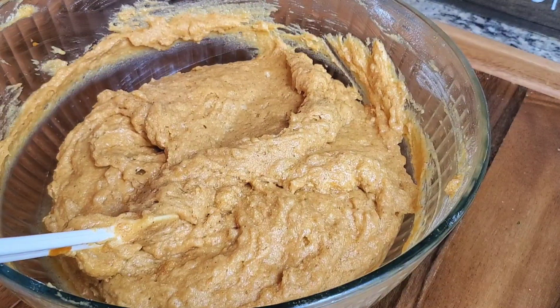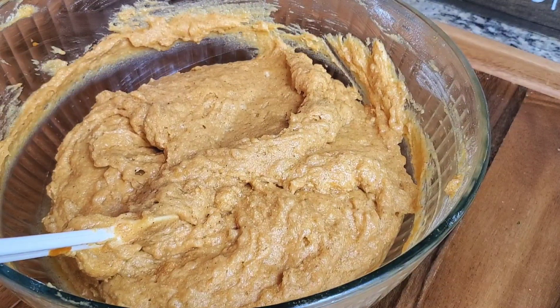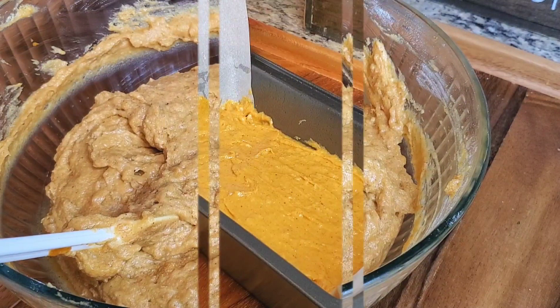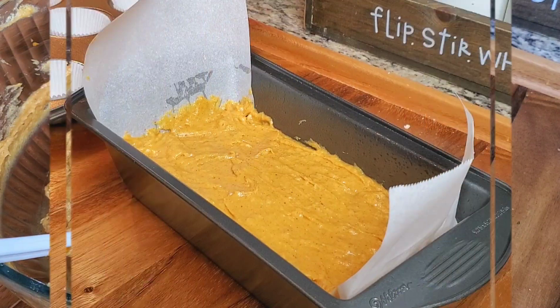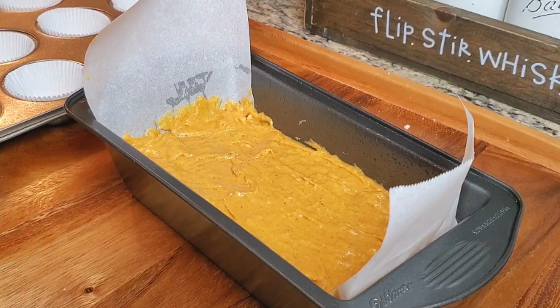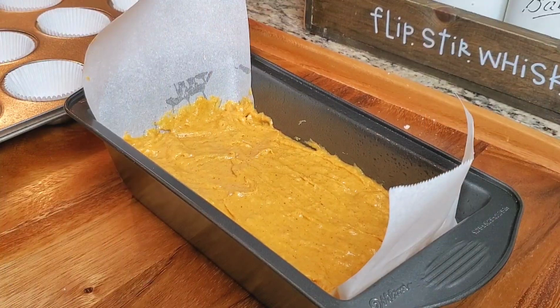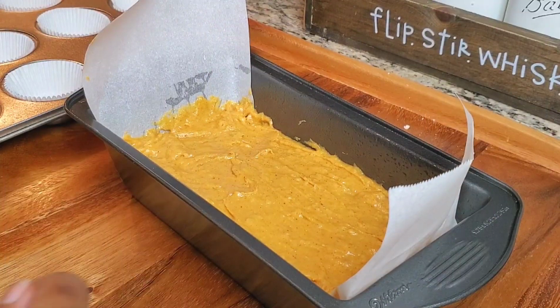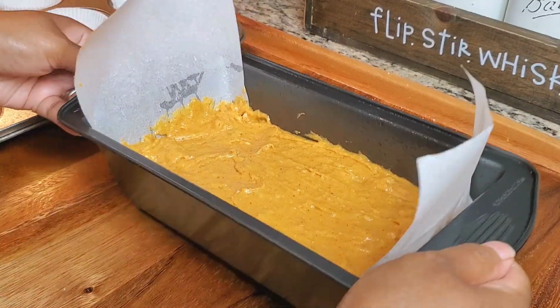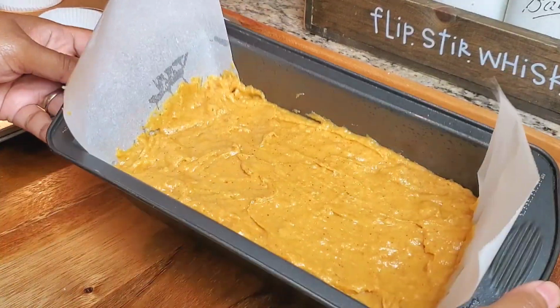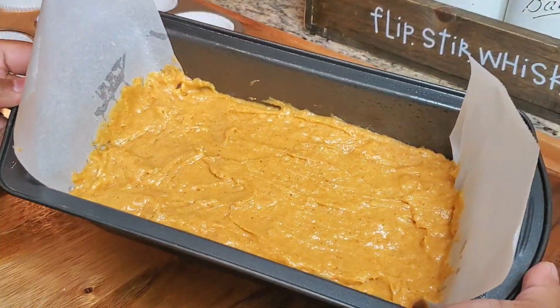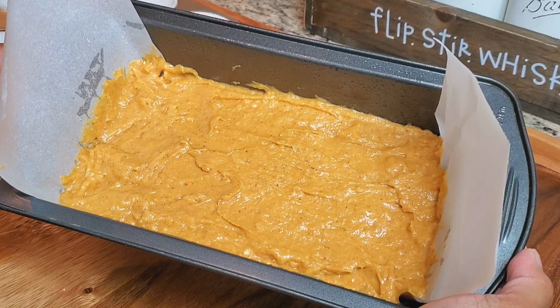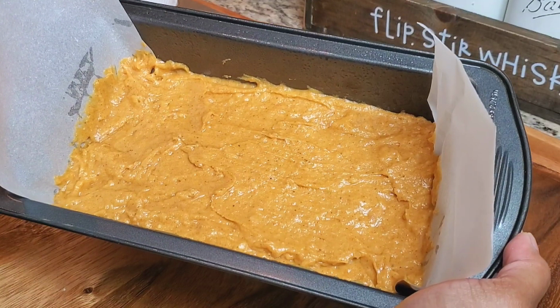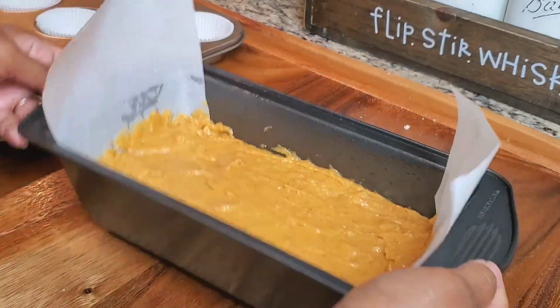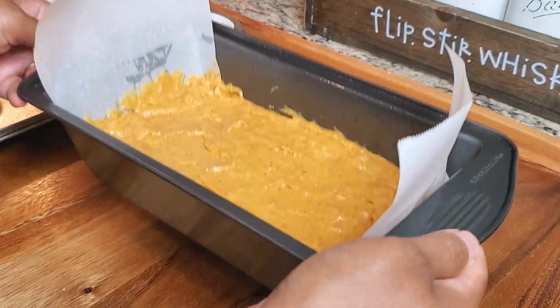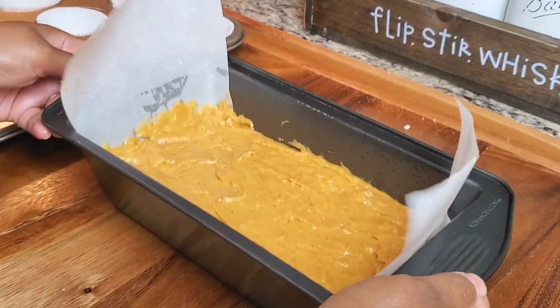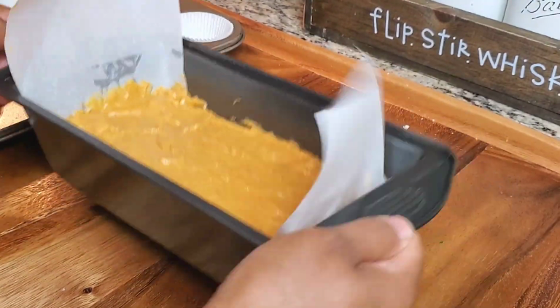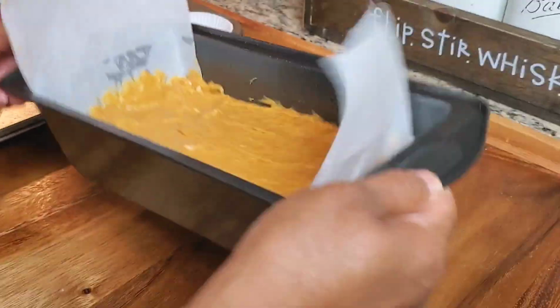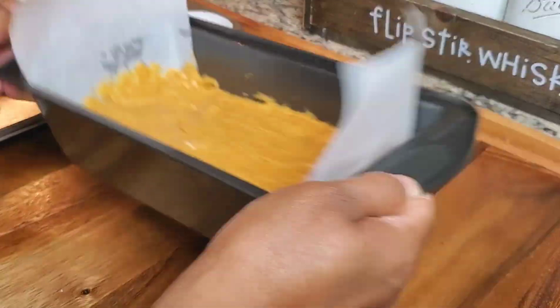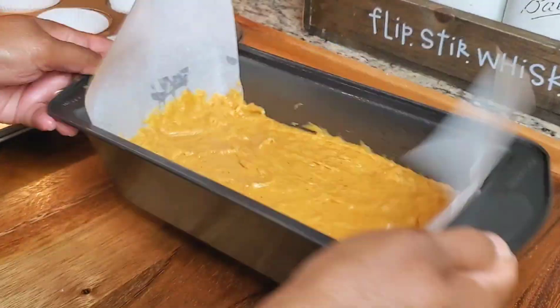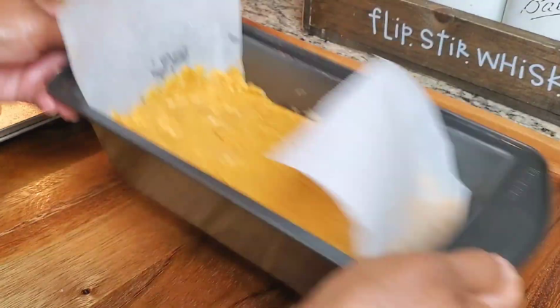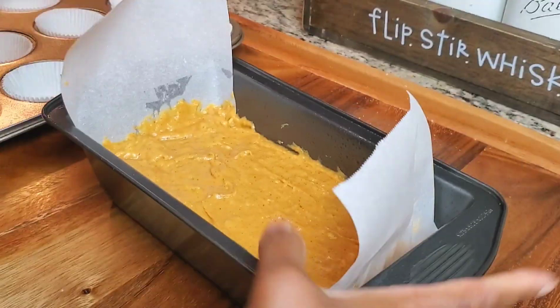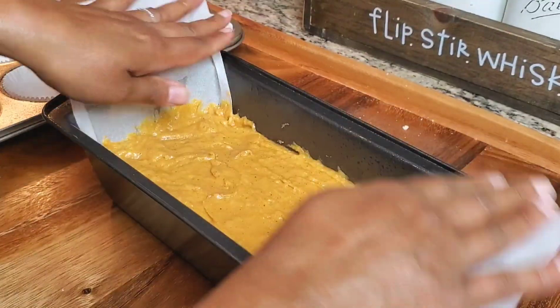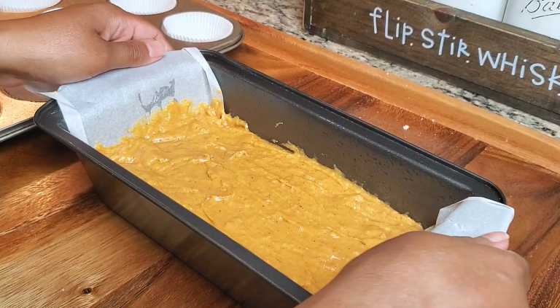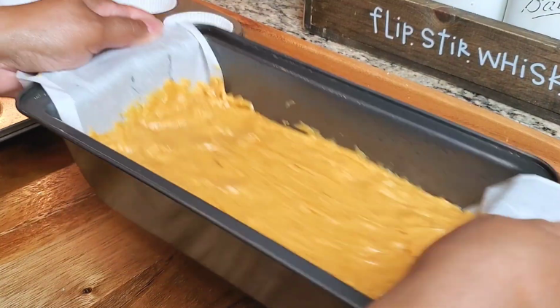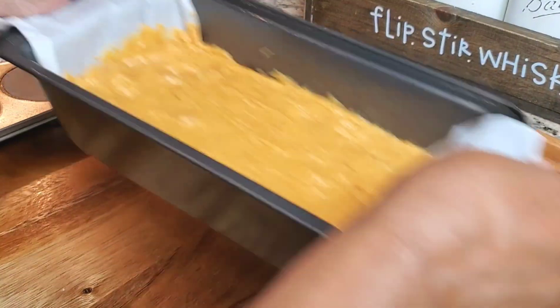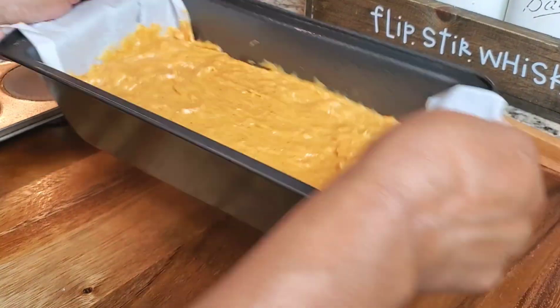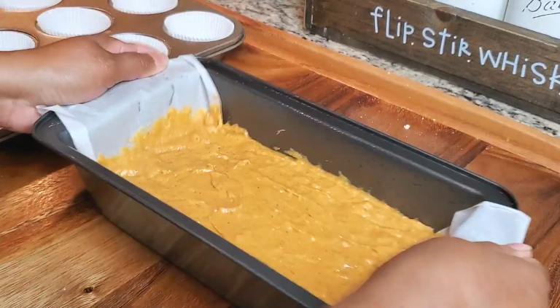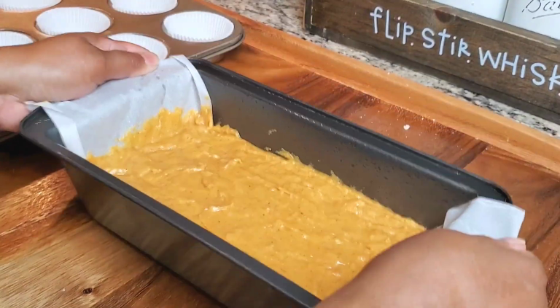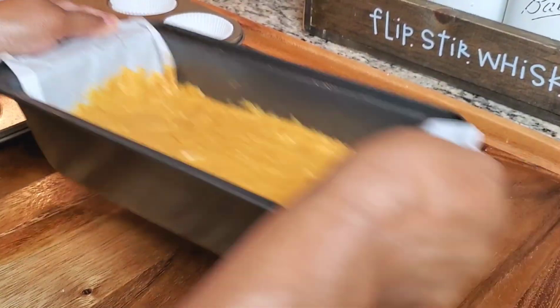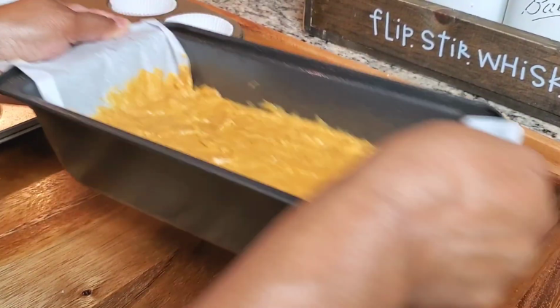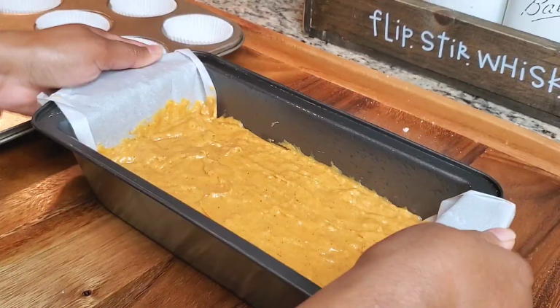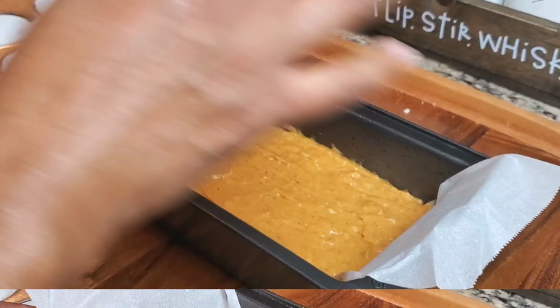I've preheated my oven at 350 degrees. I've already poured half of the batter into my loaf pan that's already greased and lined with parchment paper. I'm giving it a shake so we can get a nice even loaf and tapping for any air bubbles.